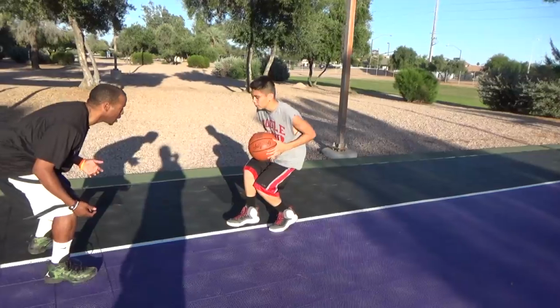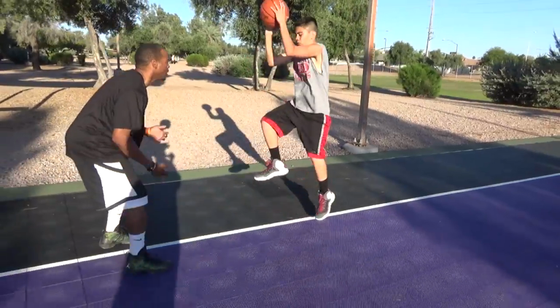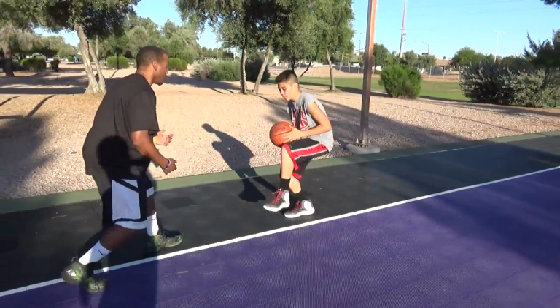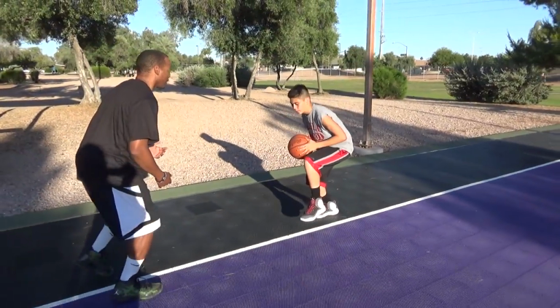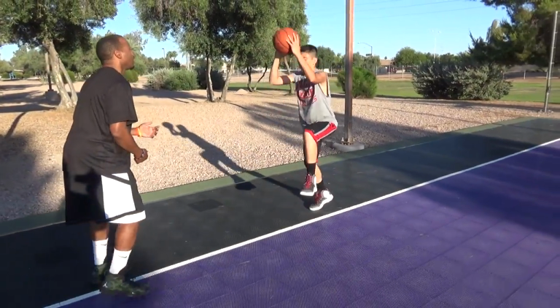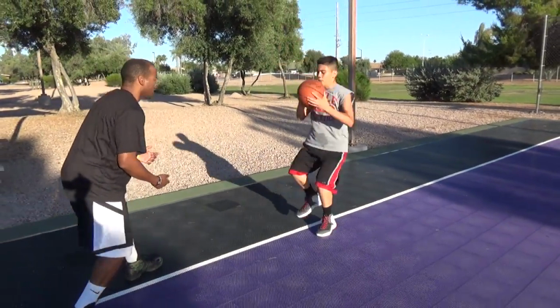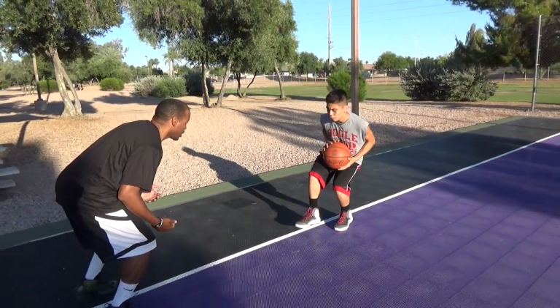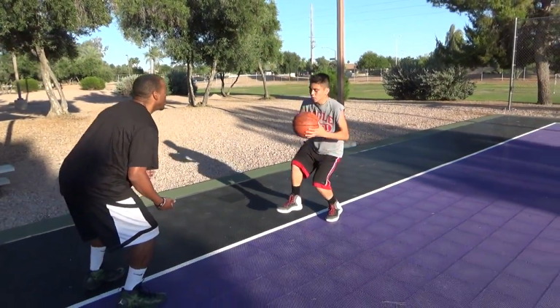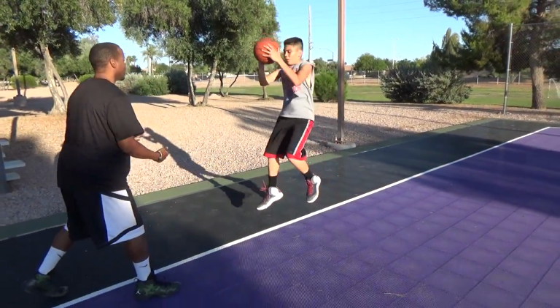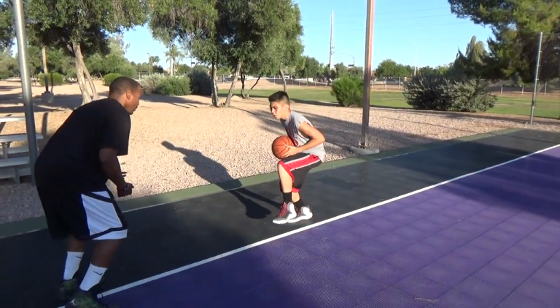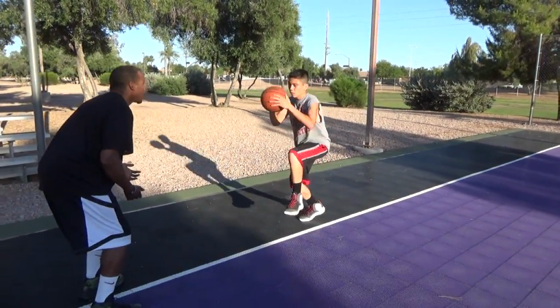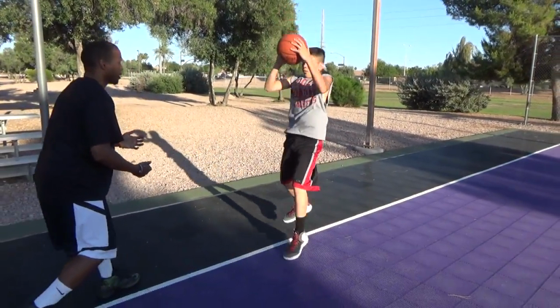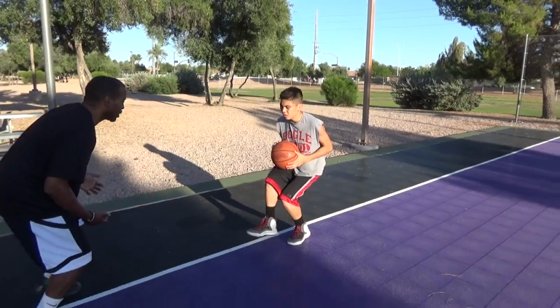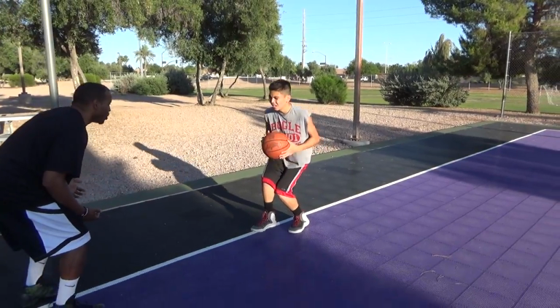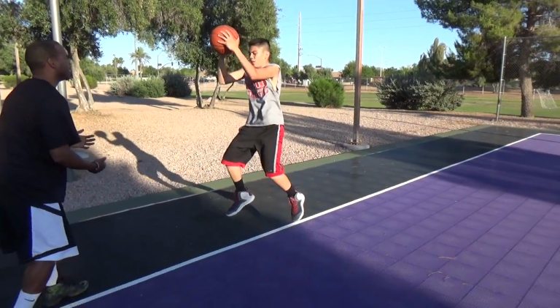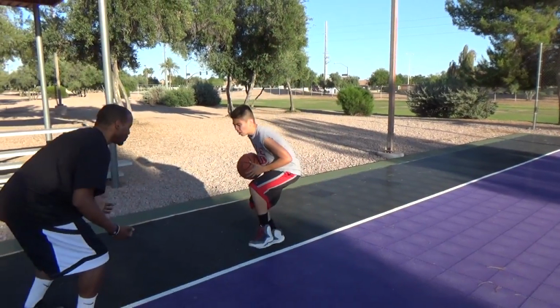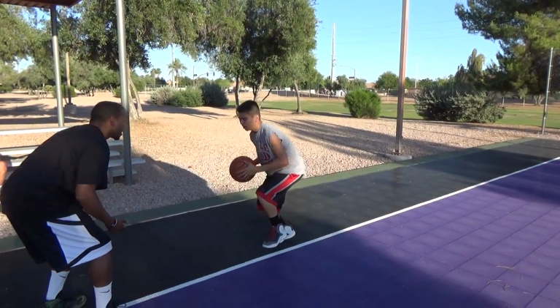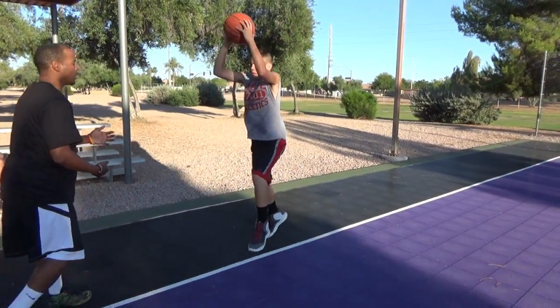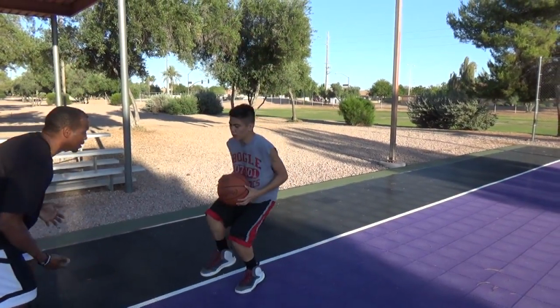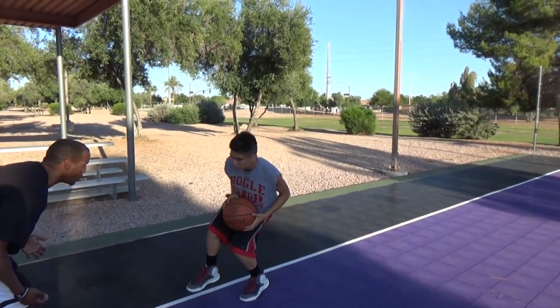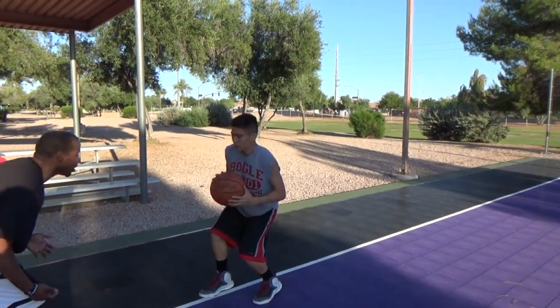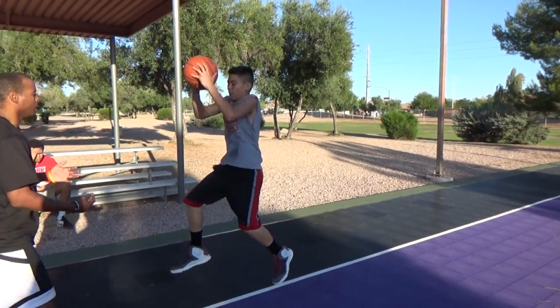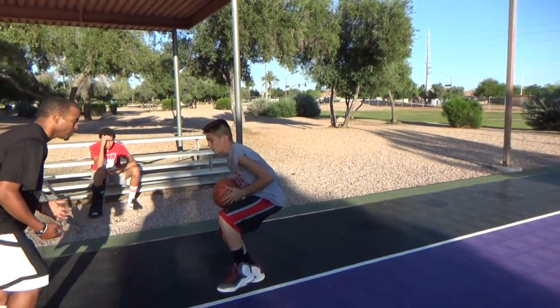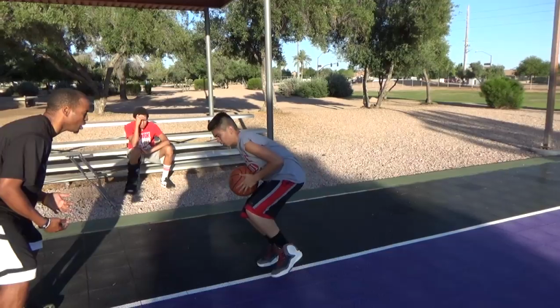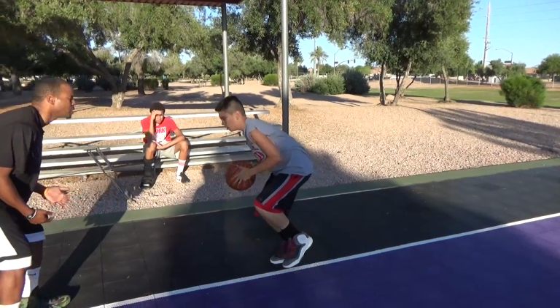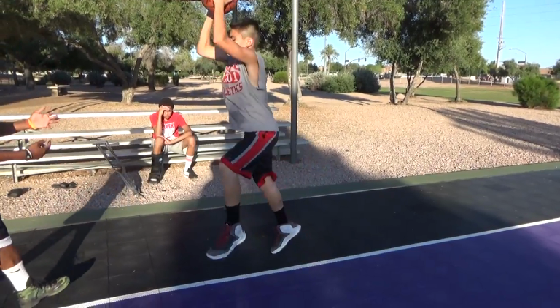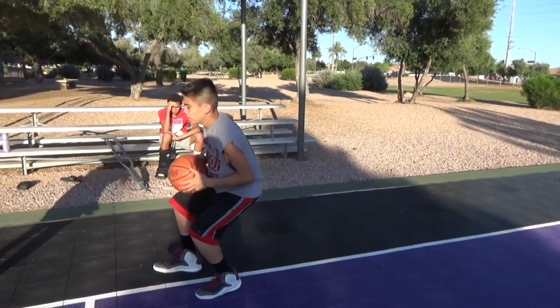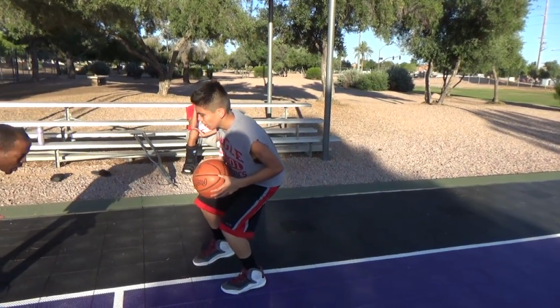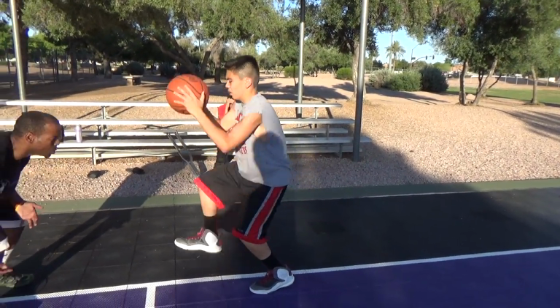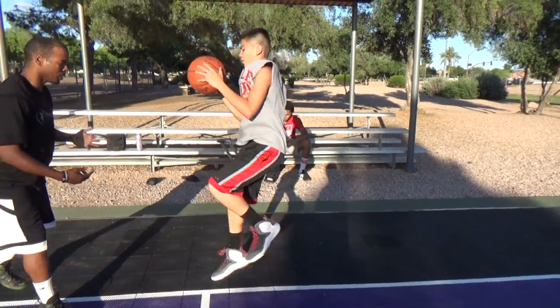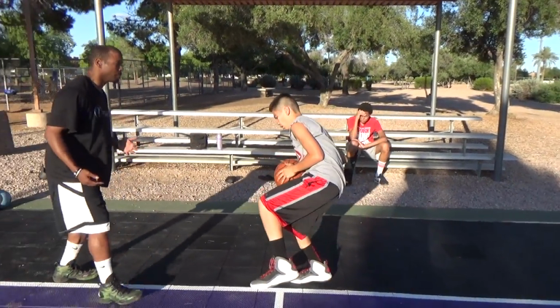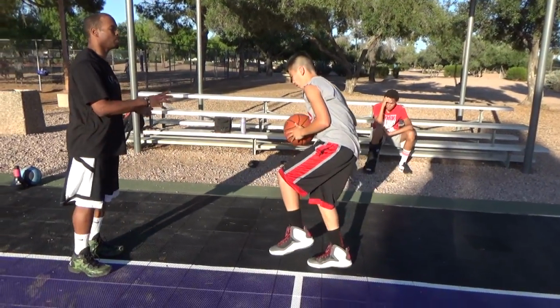Up. Get low. Up. Get low. Up. Get low. Come on. Up. Get low. Let's go. Up. Two more jumps. Get low. Get low. Up. Give that ball.